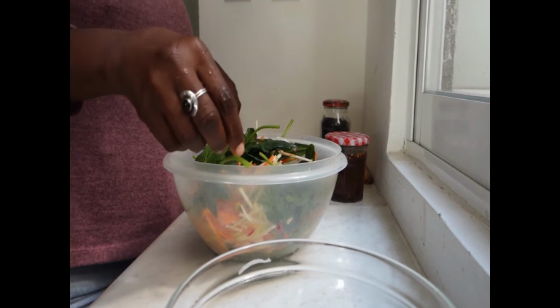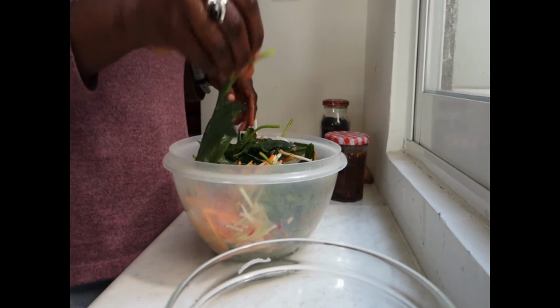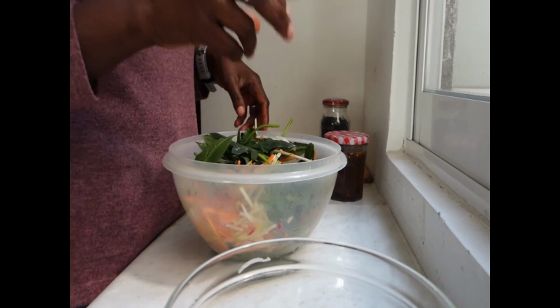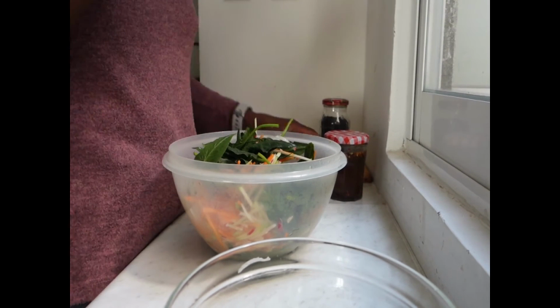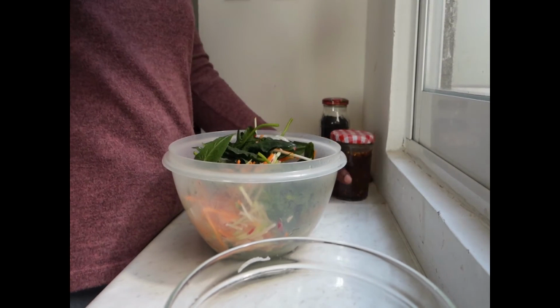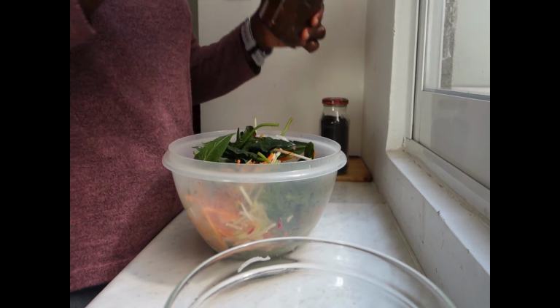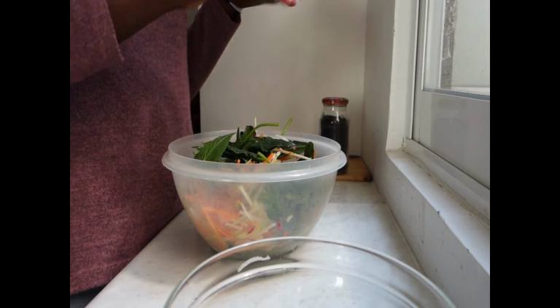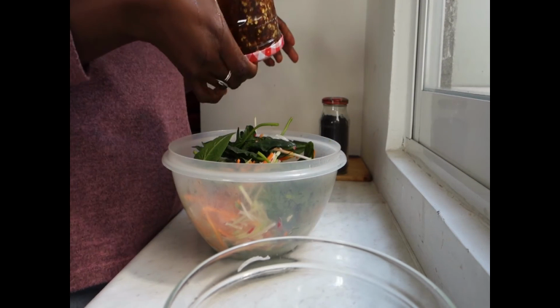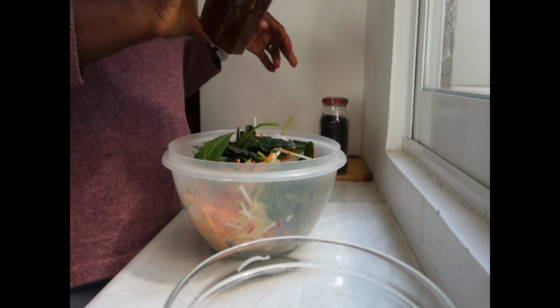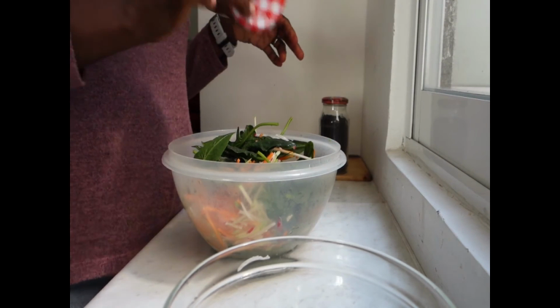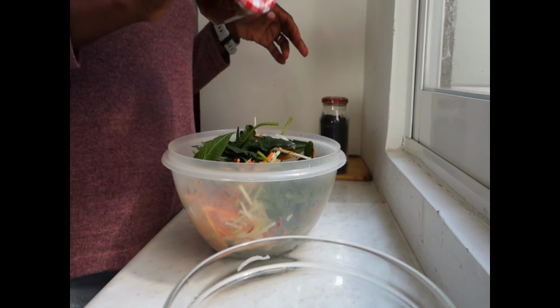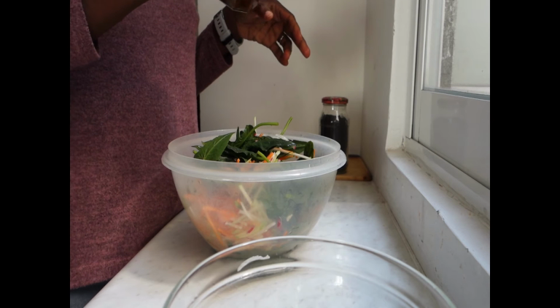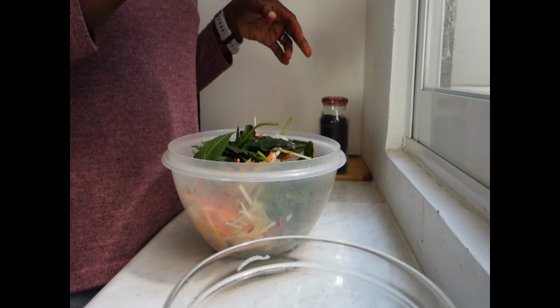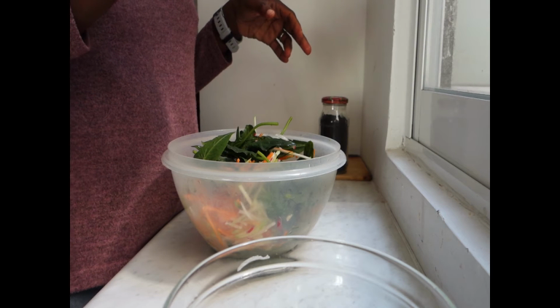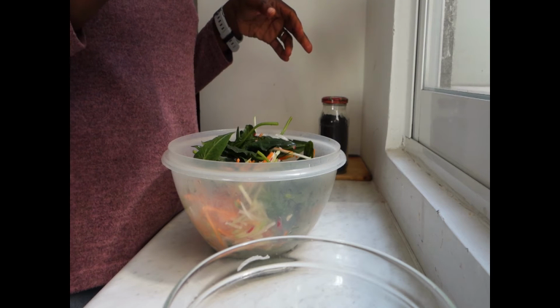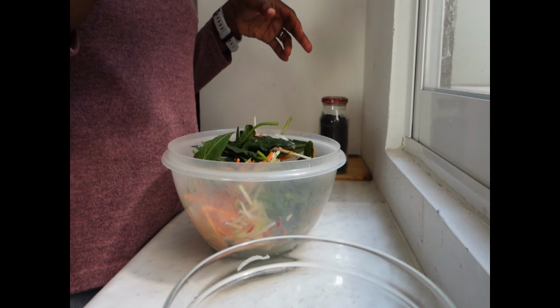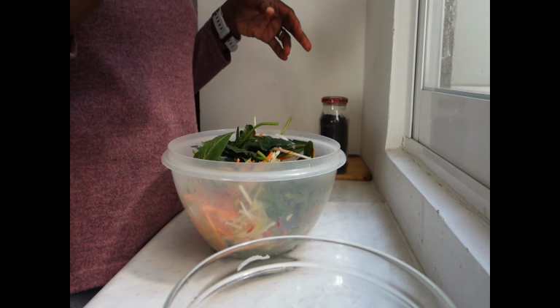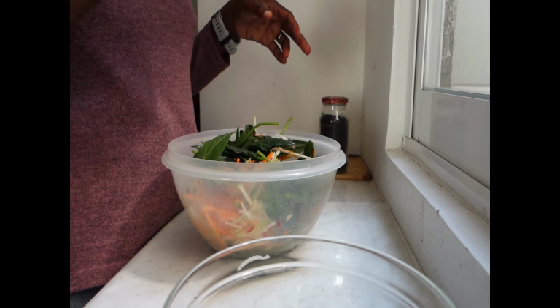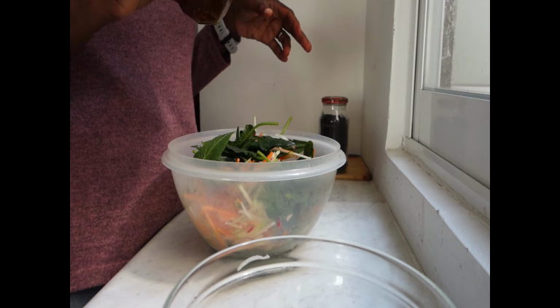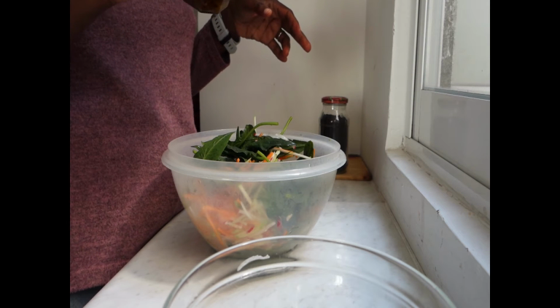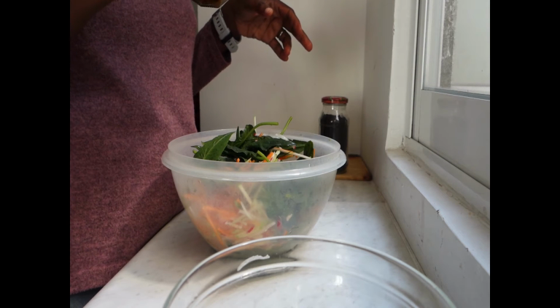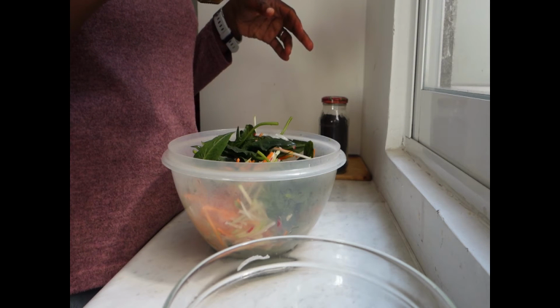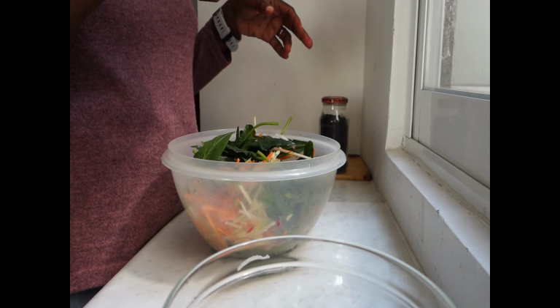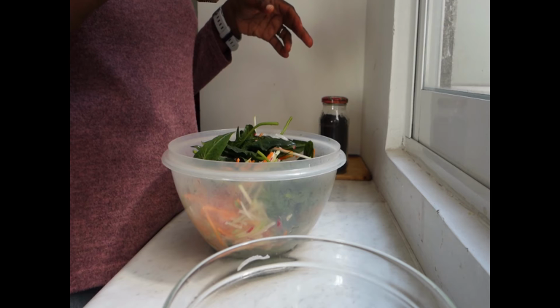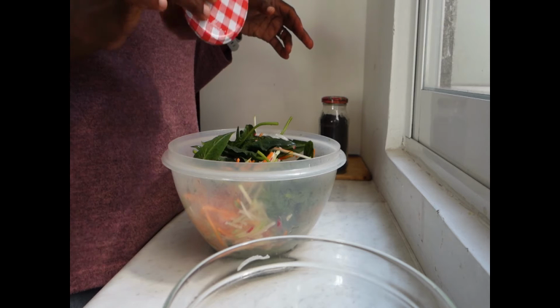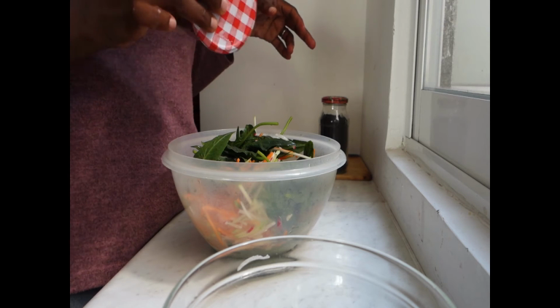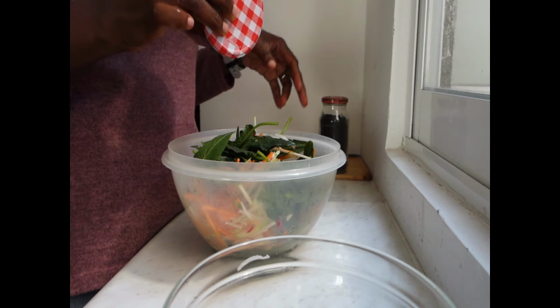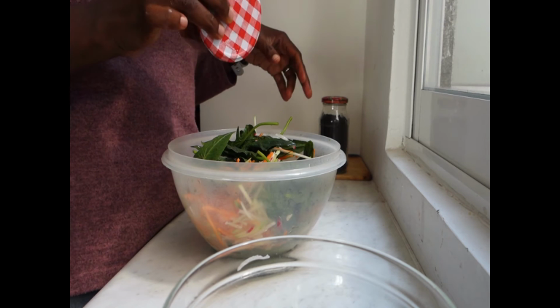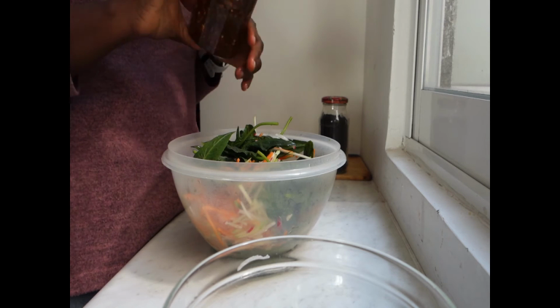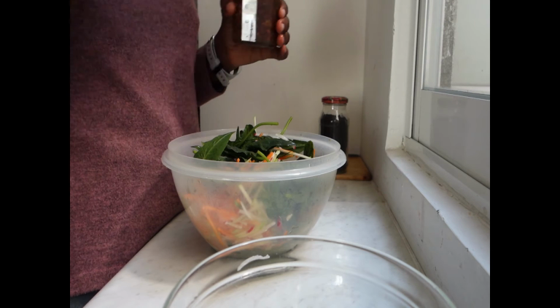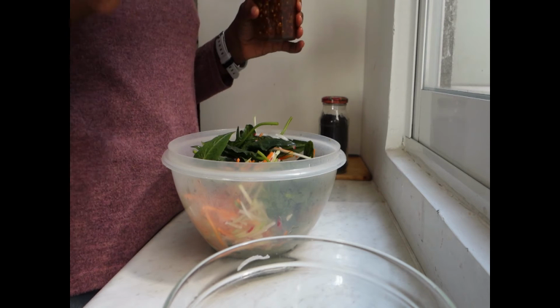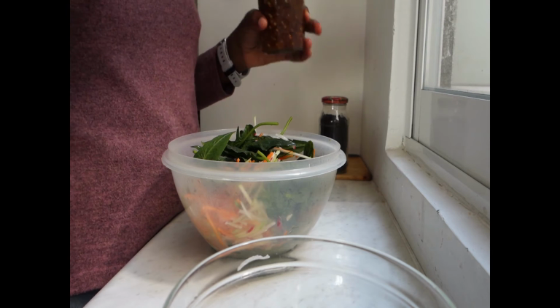Now everything is kind of sort of combined. Do you want the honey on your salad, or are you going to put the amount you want on the salad yourself?